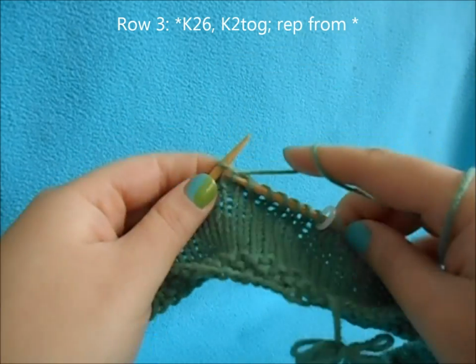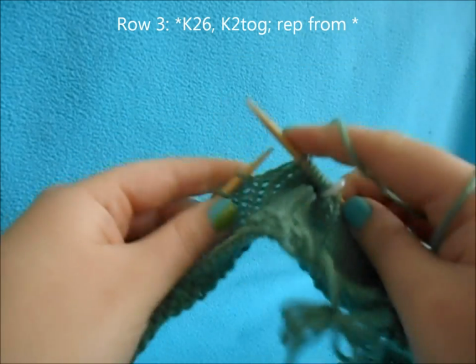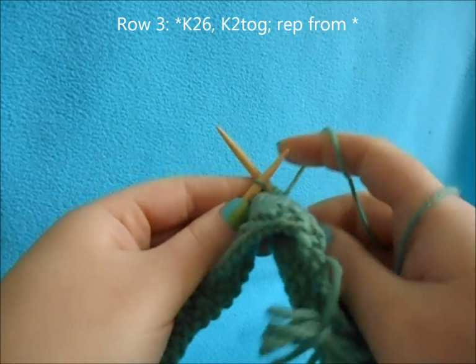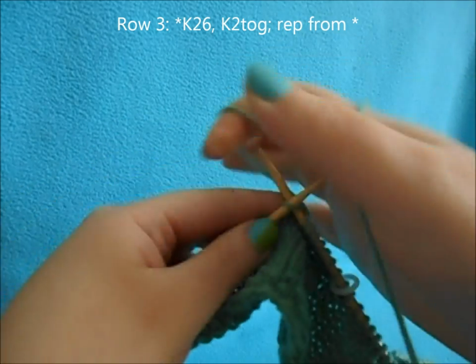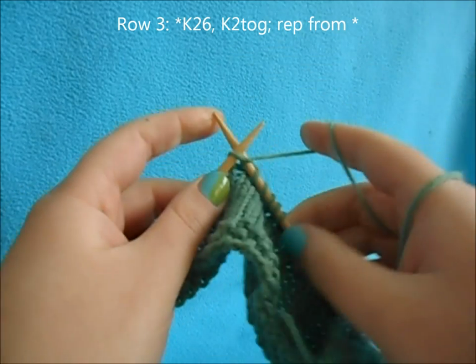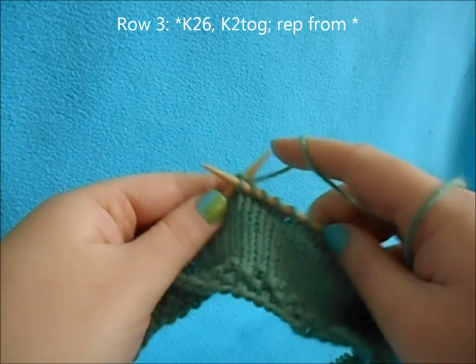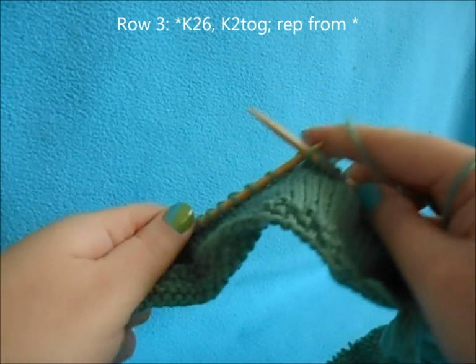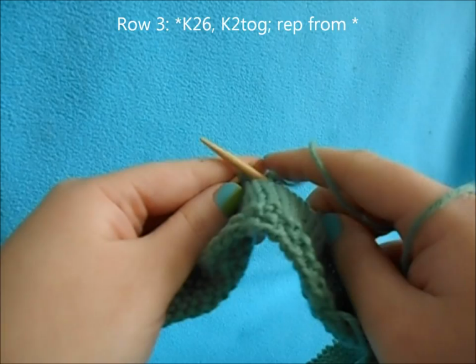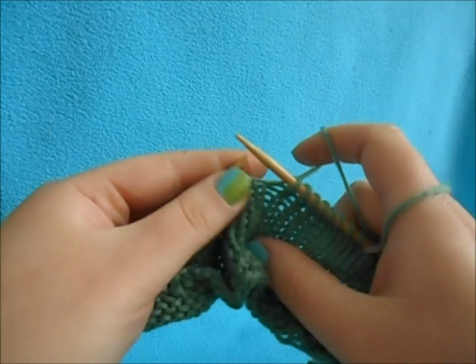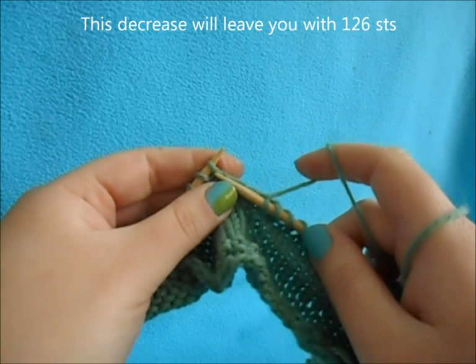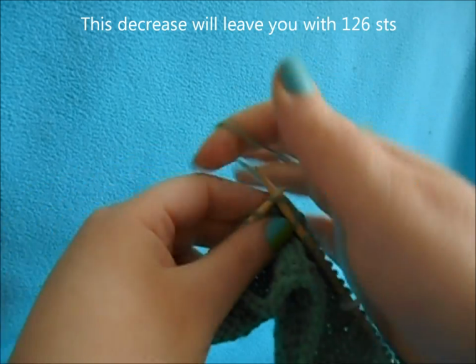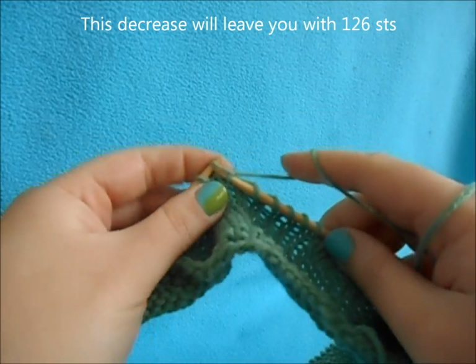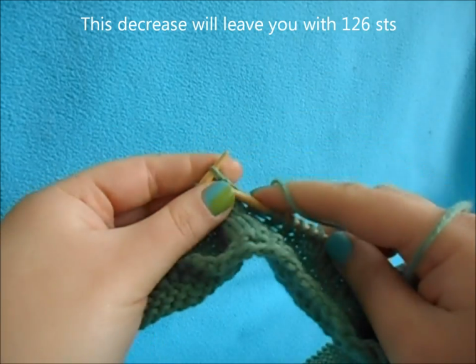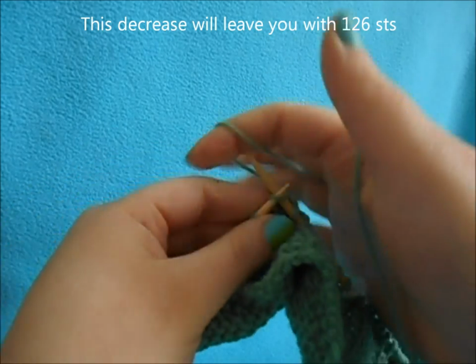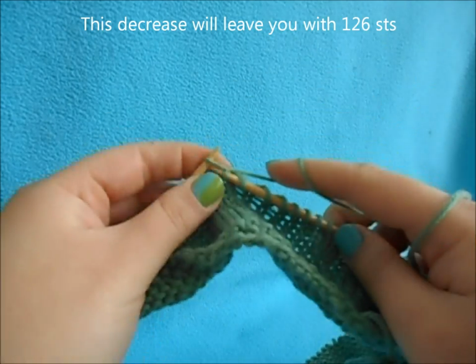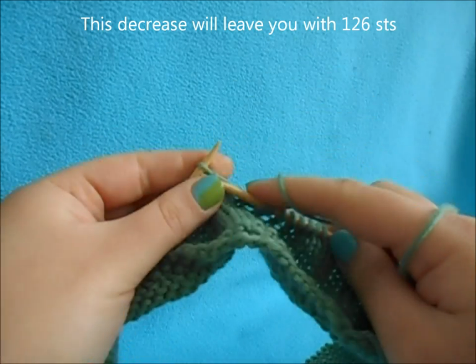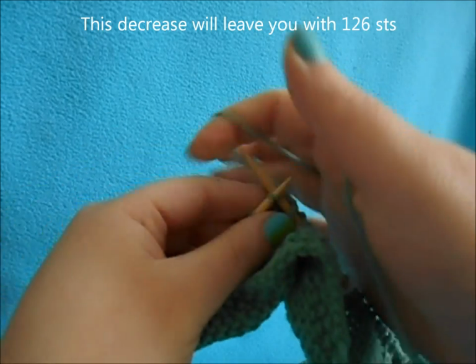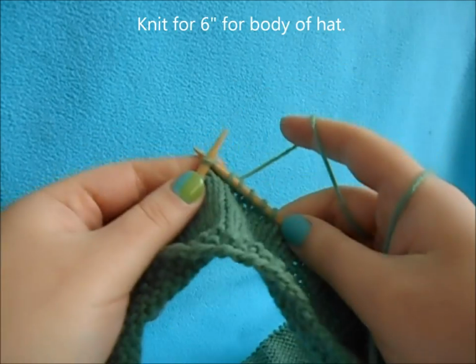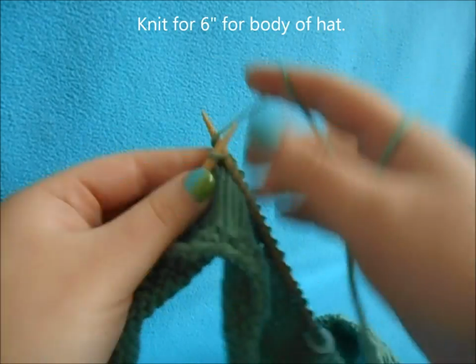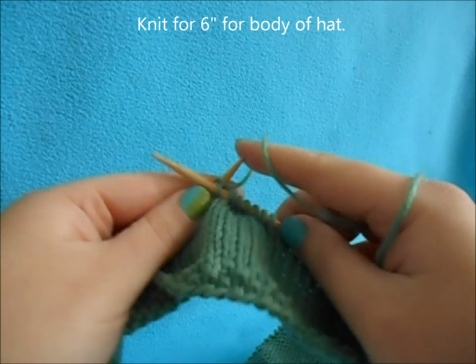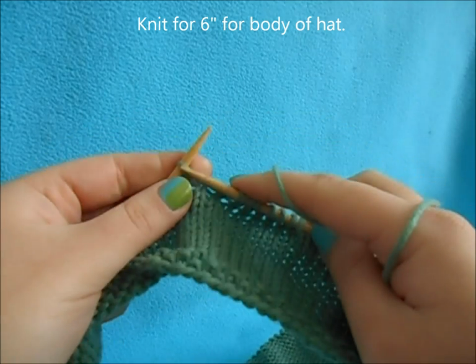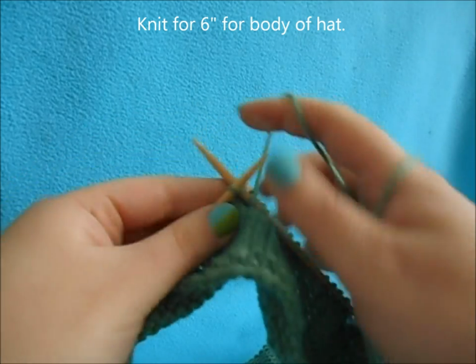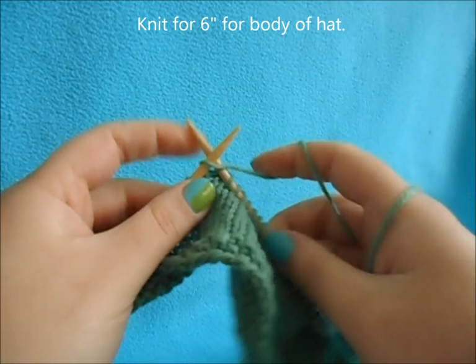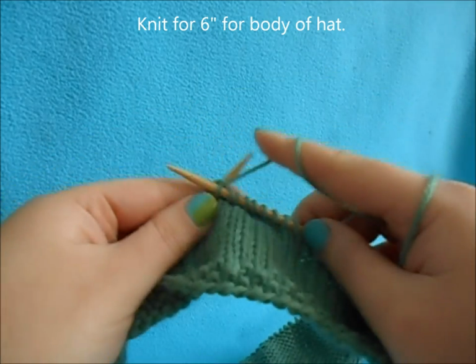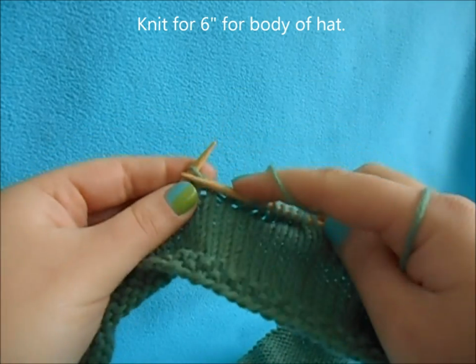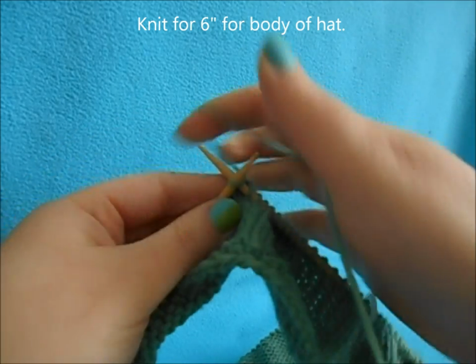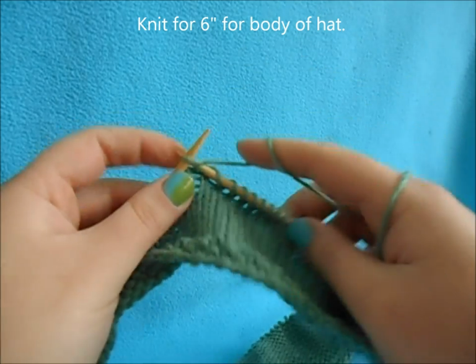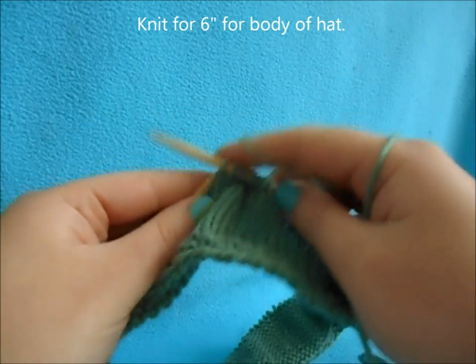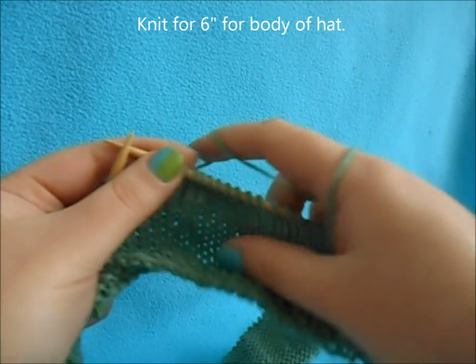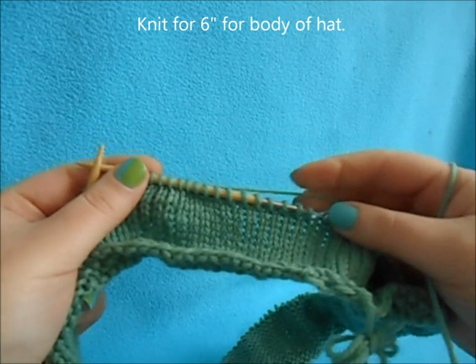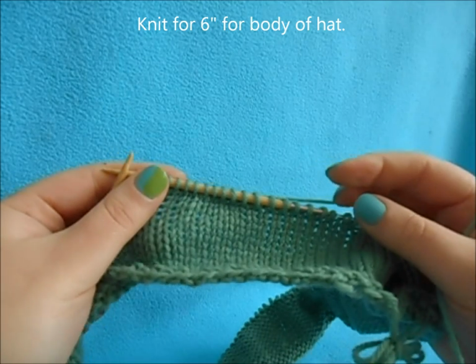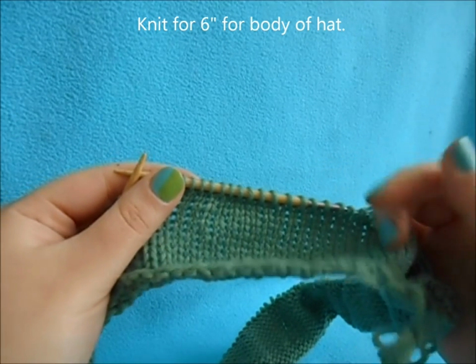After we do our decreases, we'll be down to 126 stitches, which is what we'll be staying with. Then we're just going to work six inches for the body of our hat before we start our crown decreases.